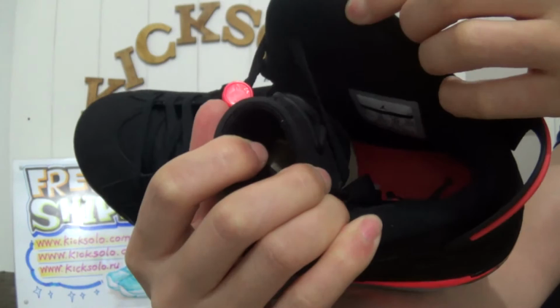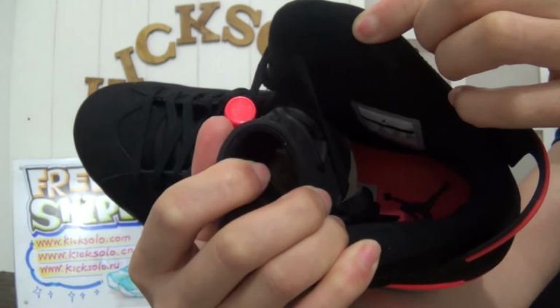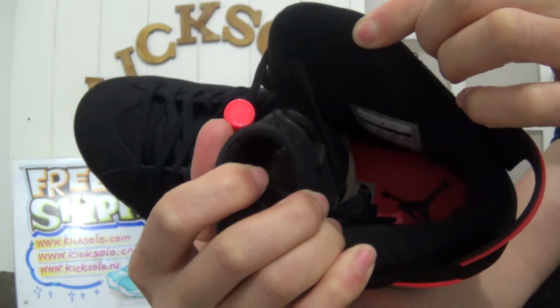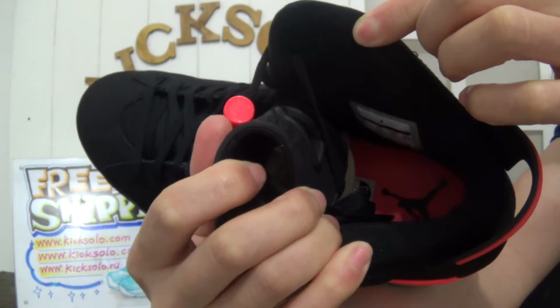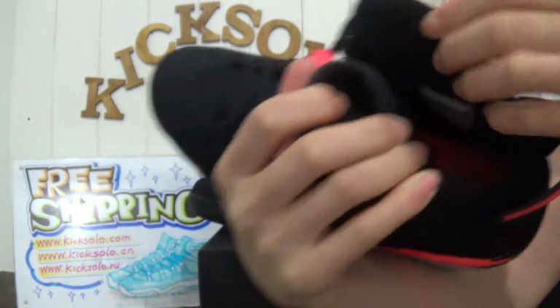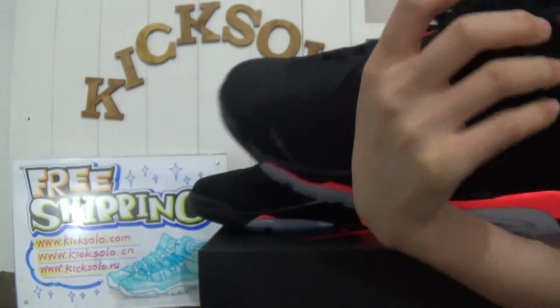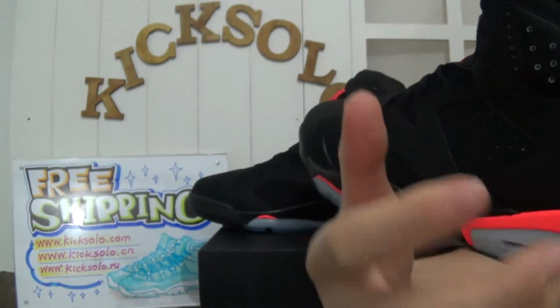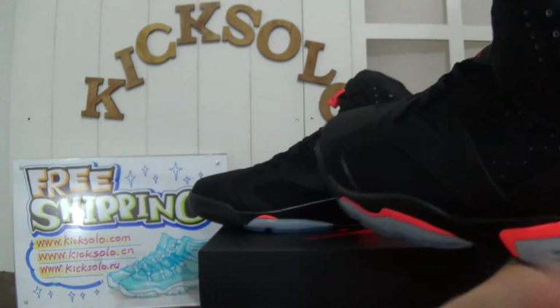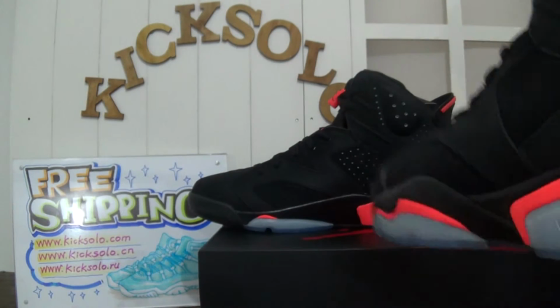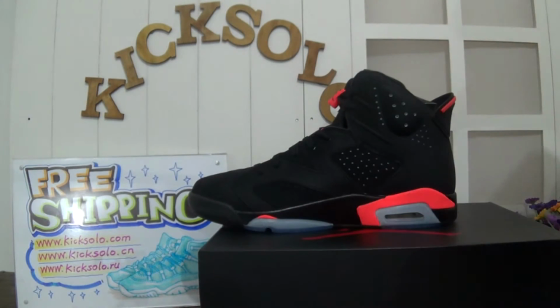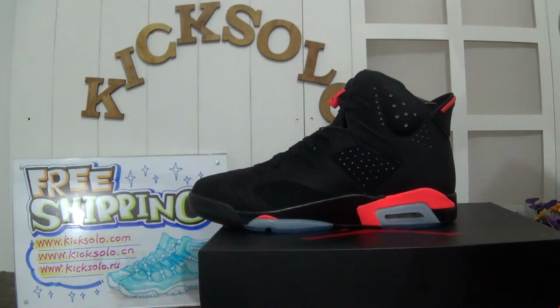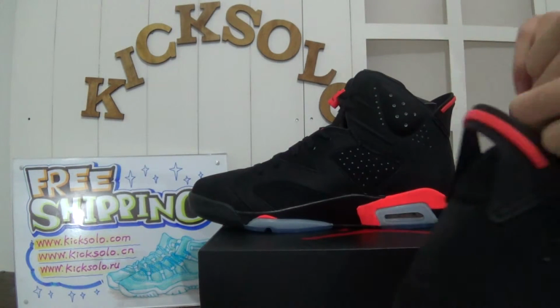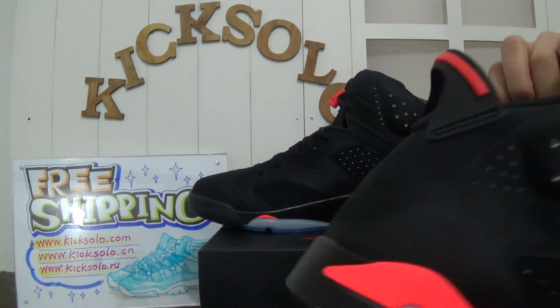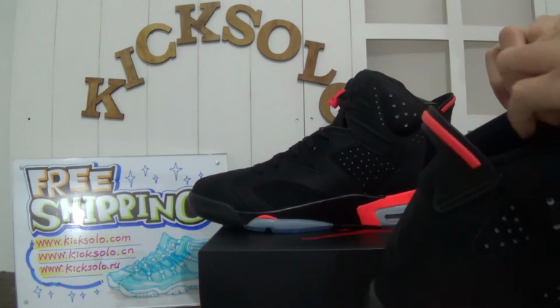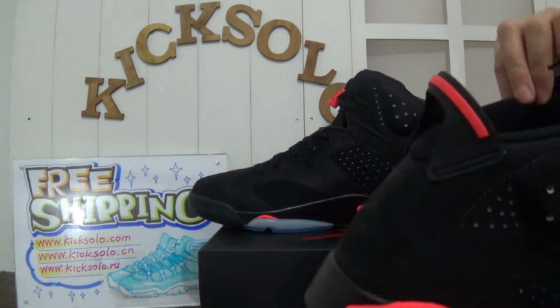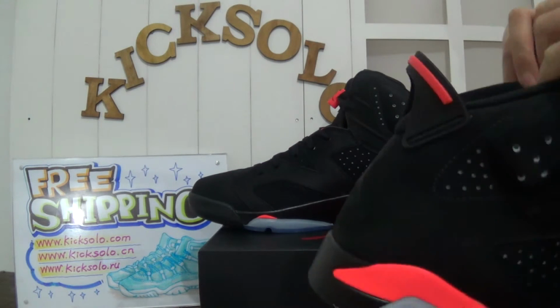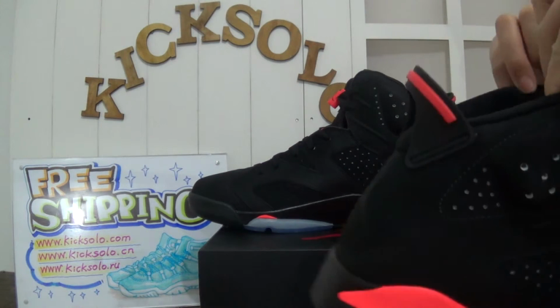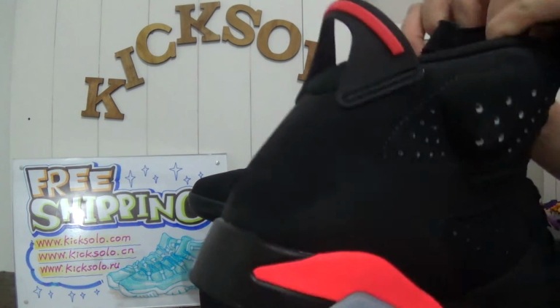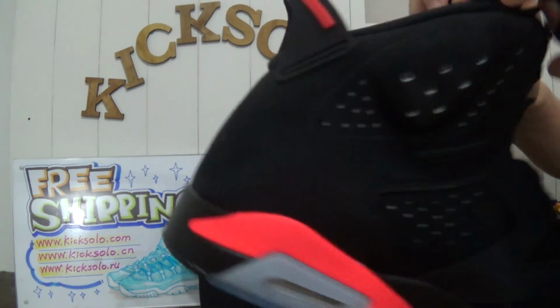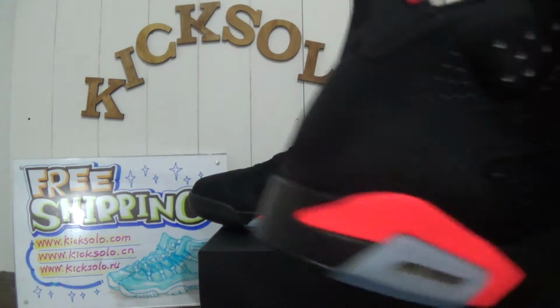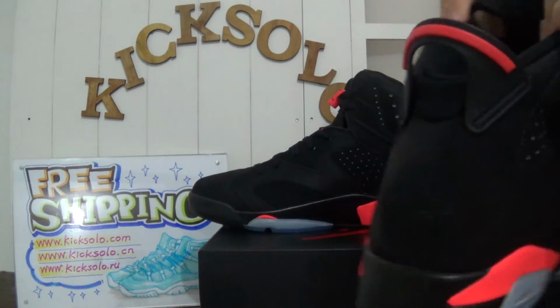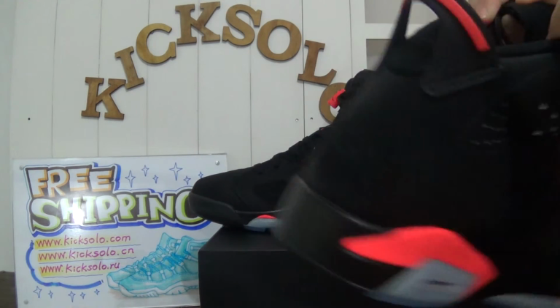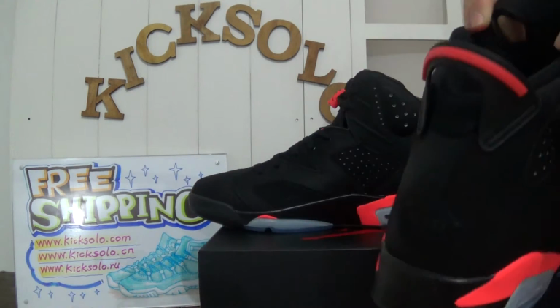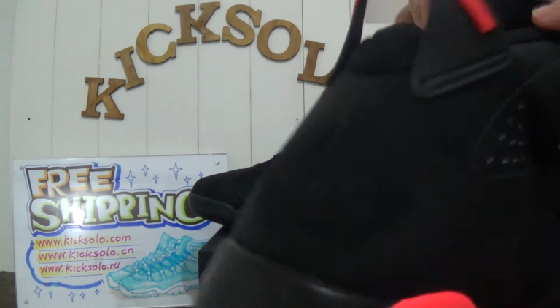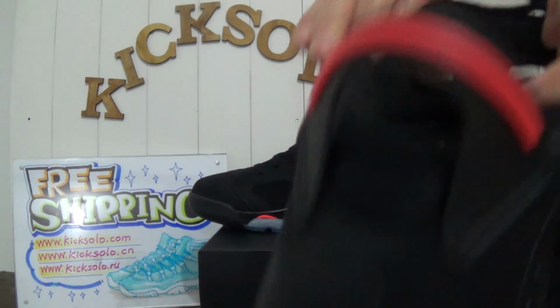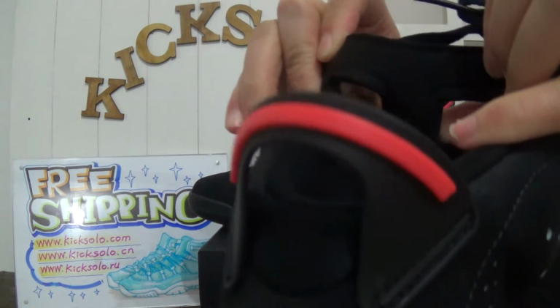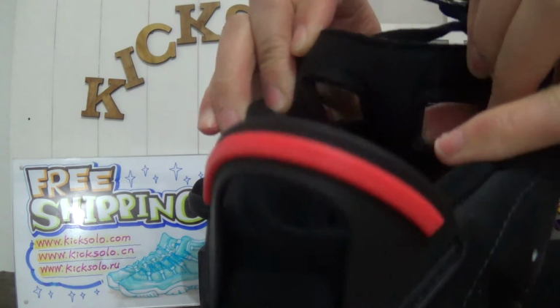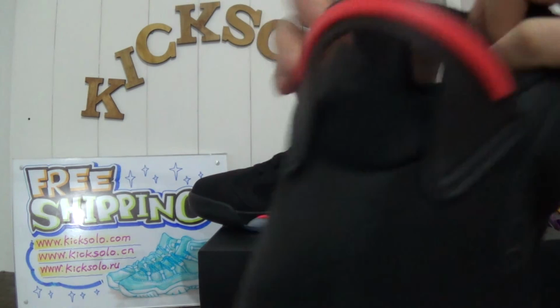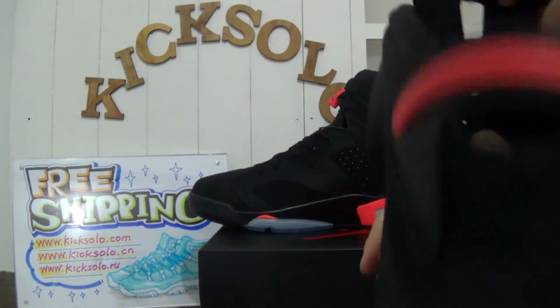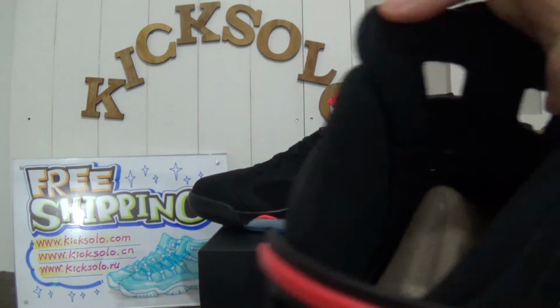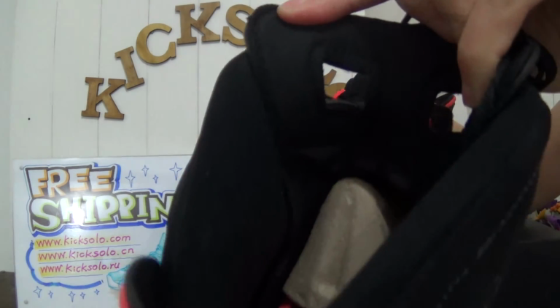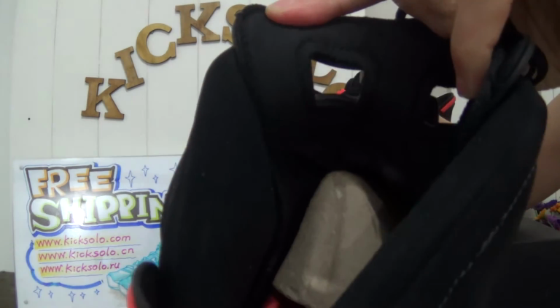Black color interior. Look at the back of the shoe's tongue.